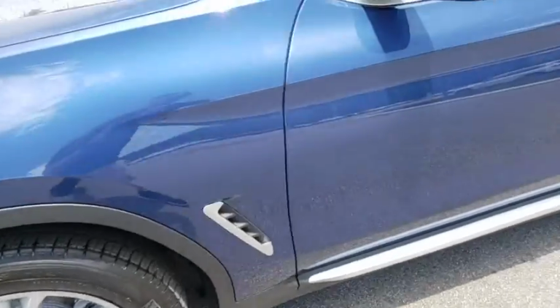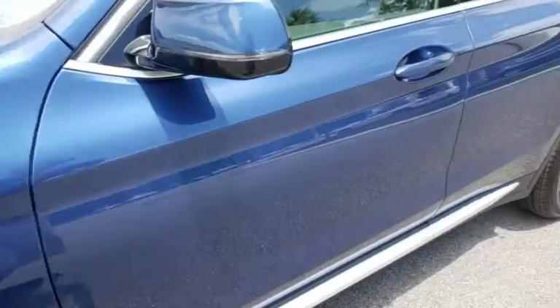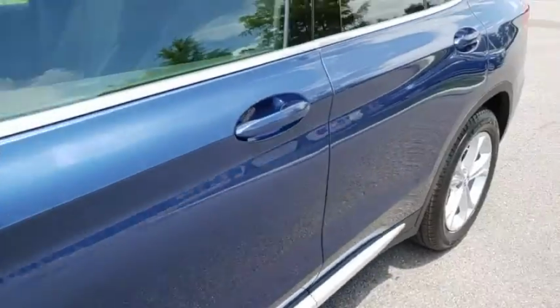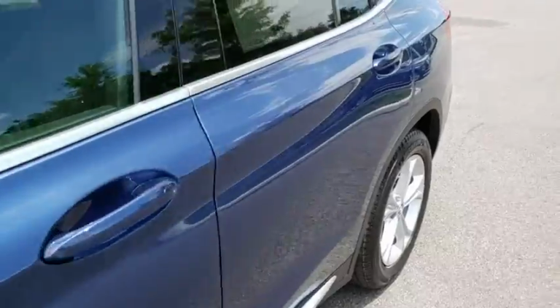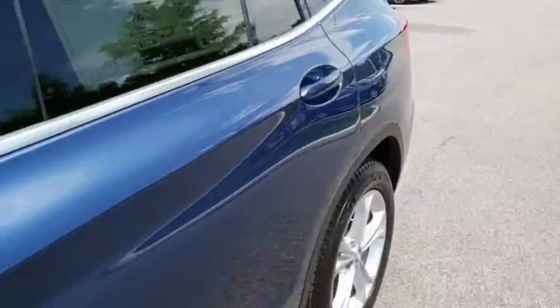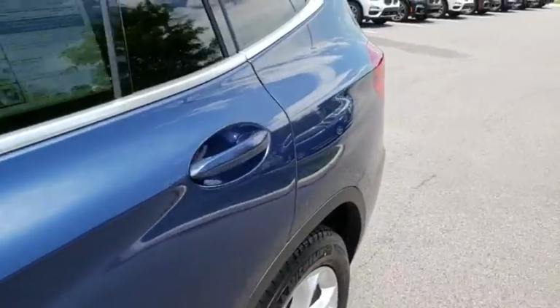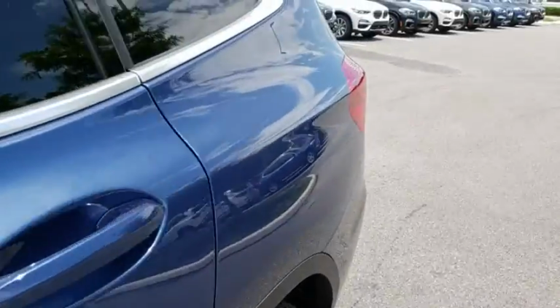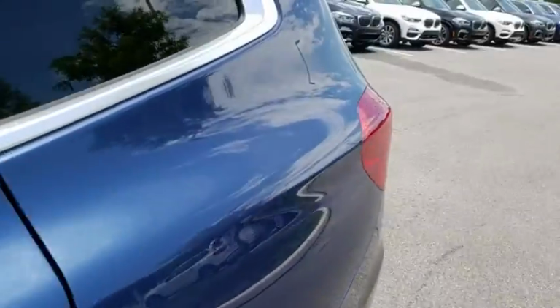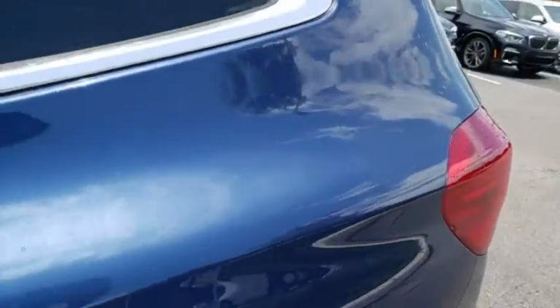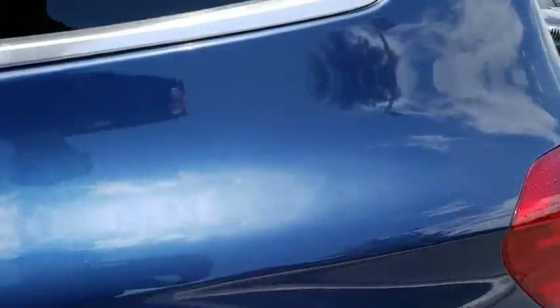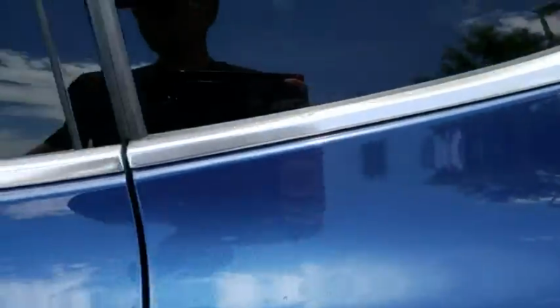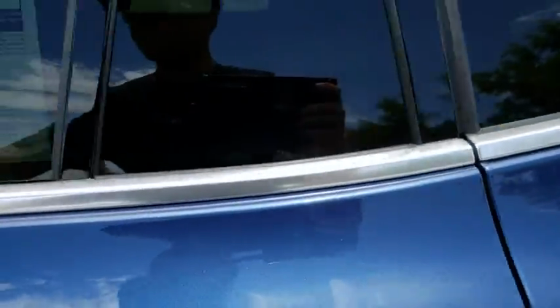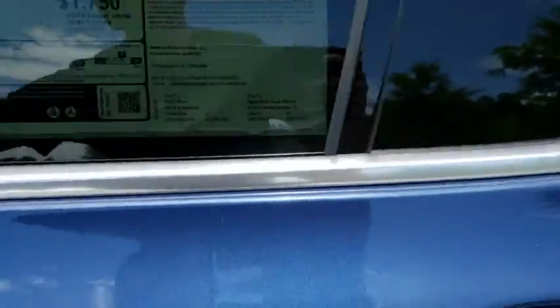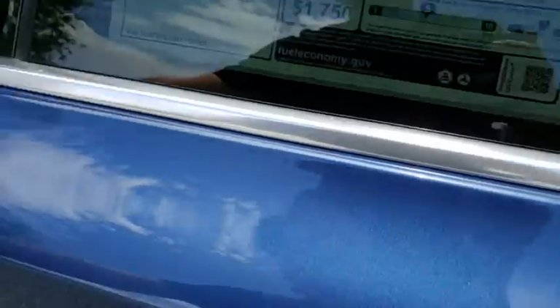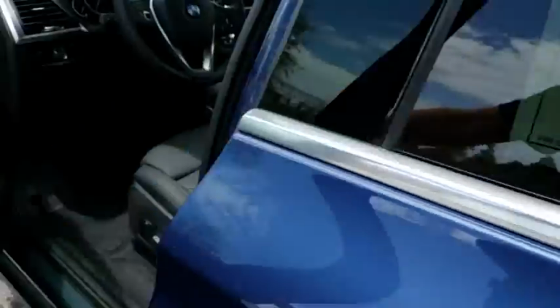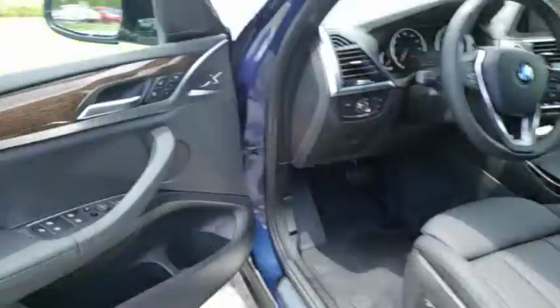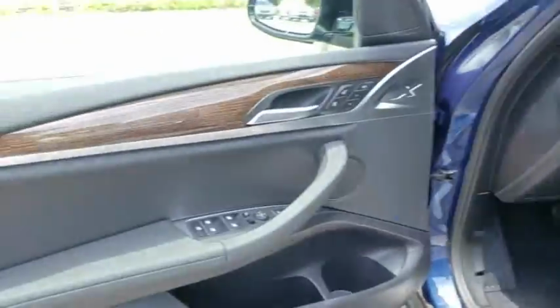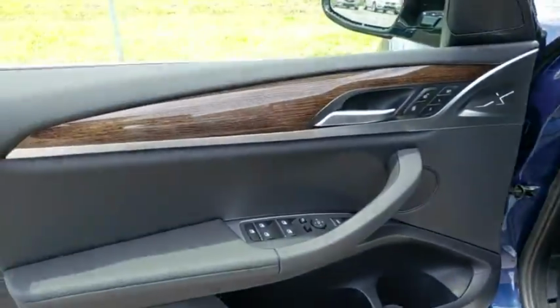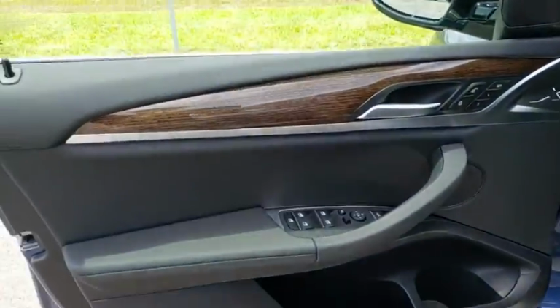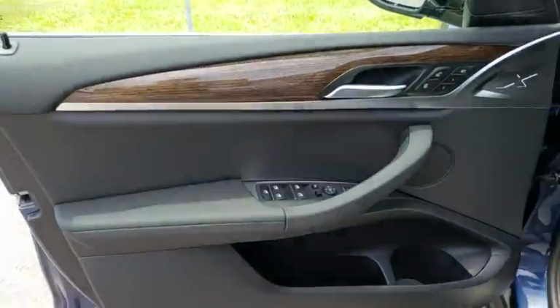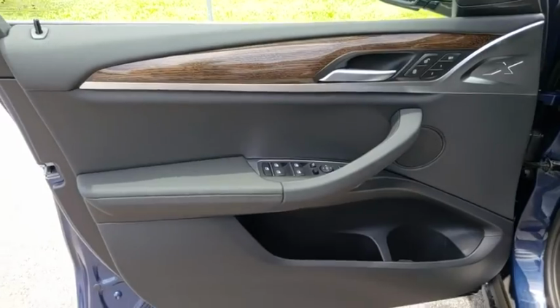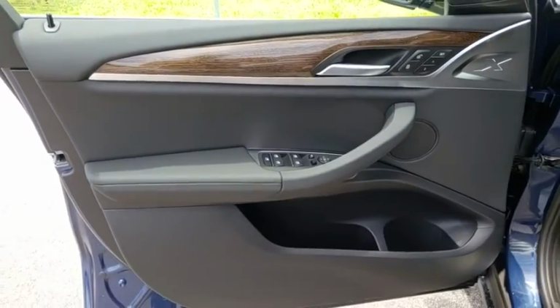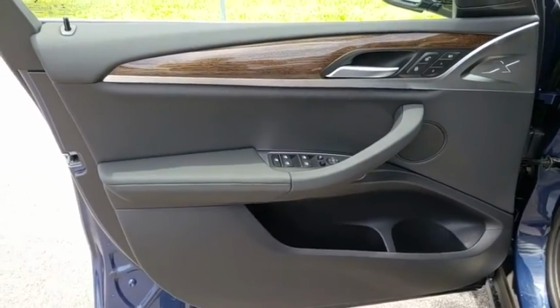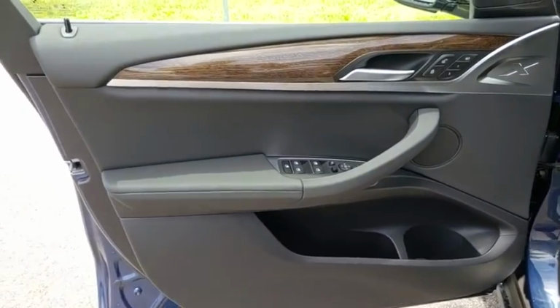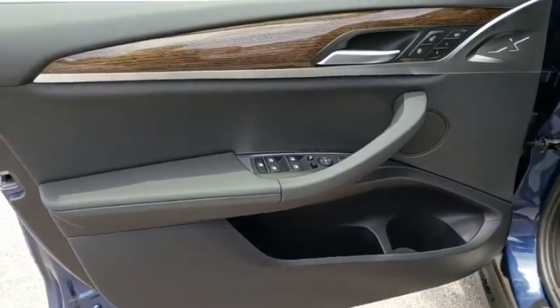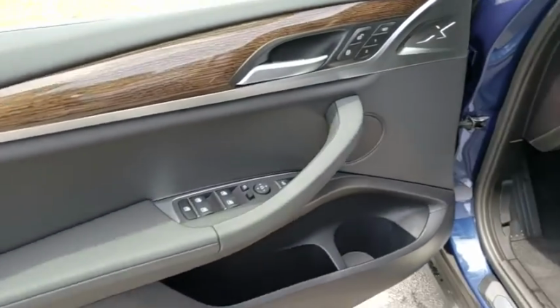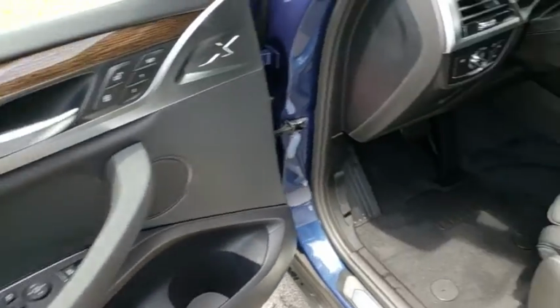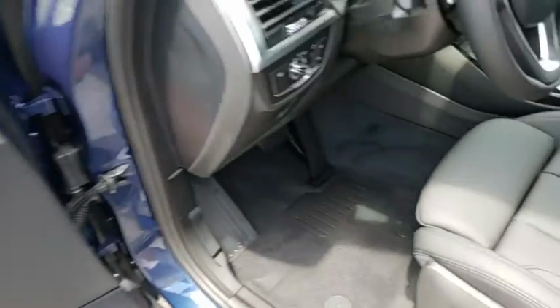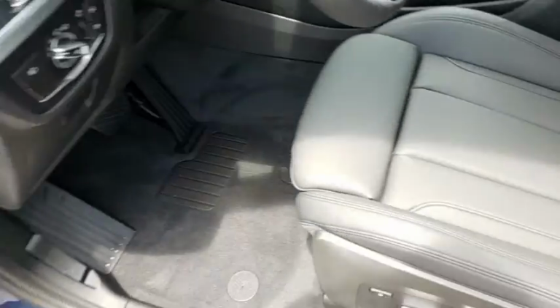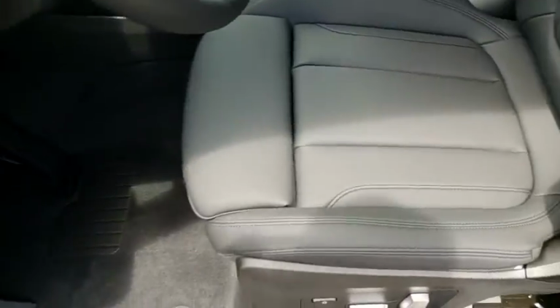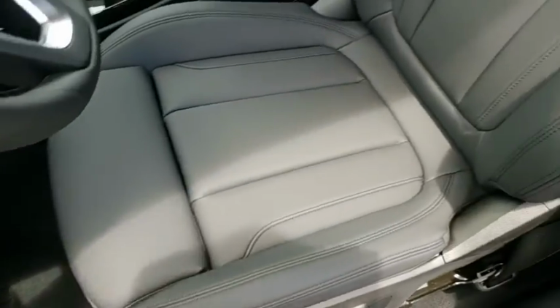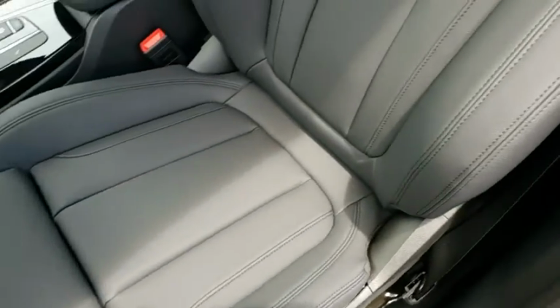Bluetooth, adjustable steering wheel, power steering, cruise control, four-wheel disc brakes, auto-dimming rear-view mirror, aluminum wheels, keyless start, floor mats.